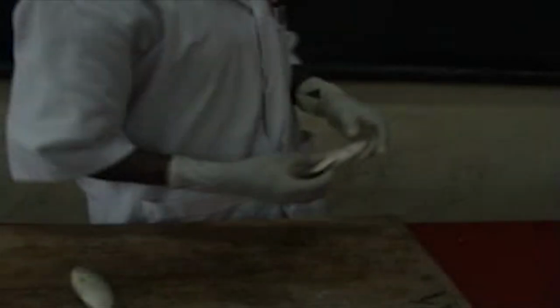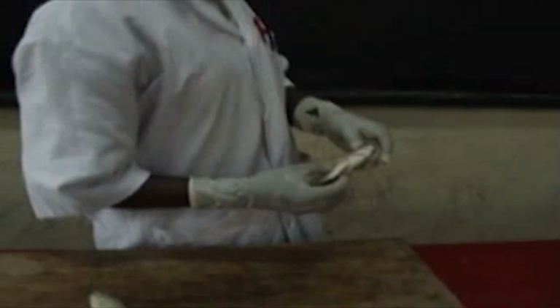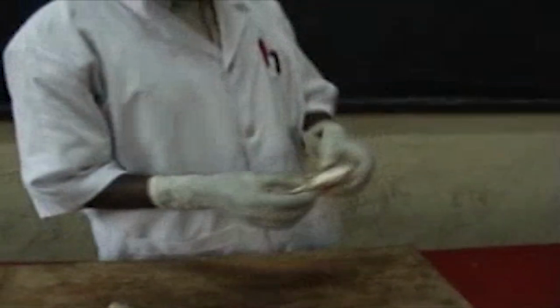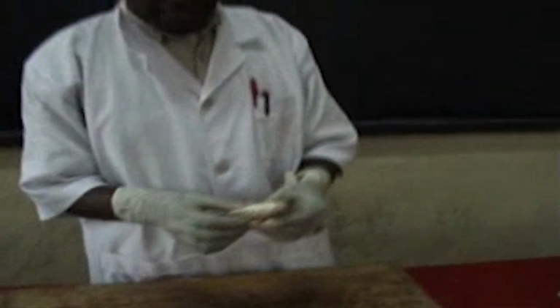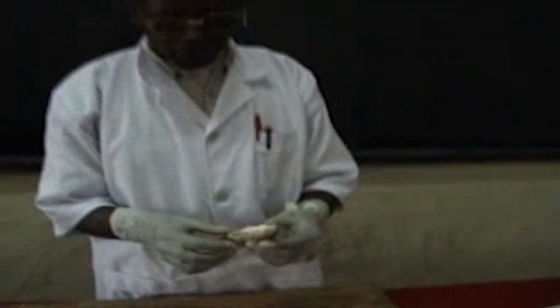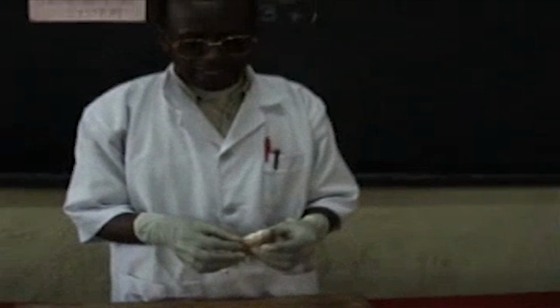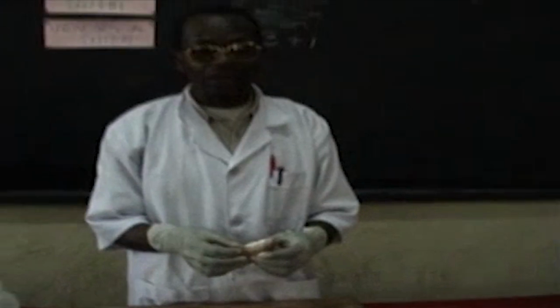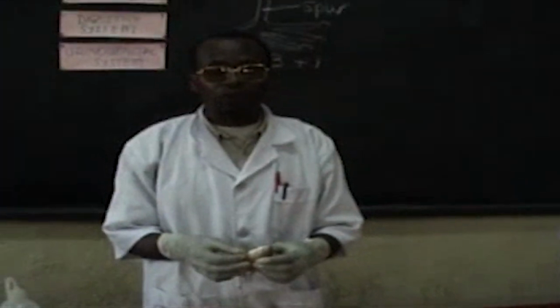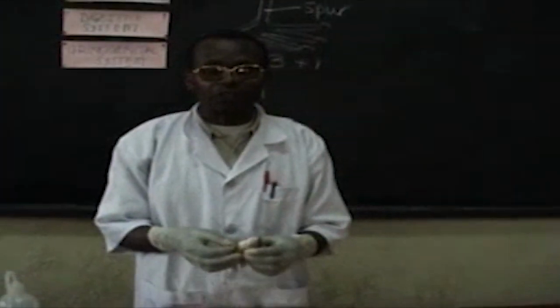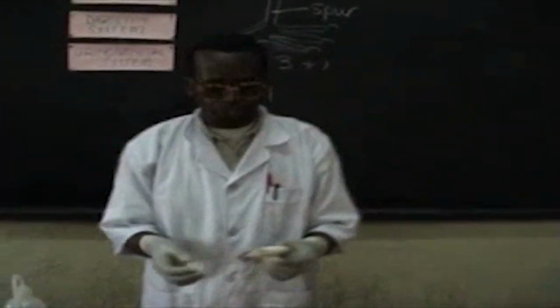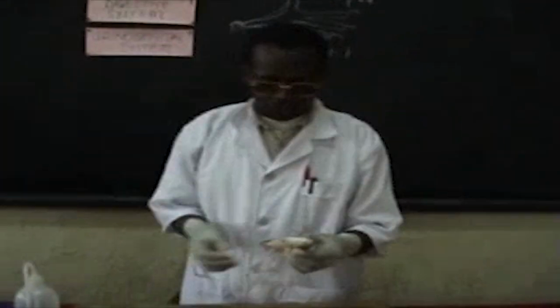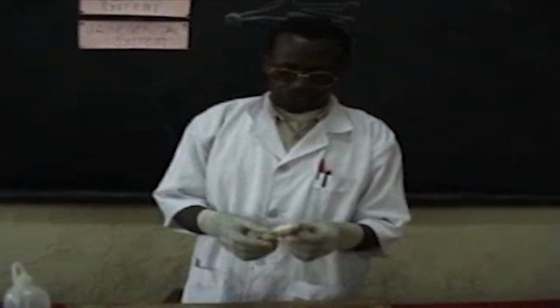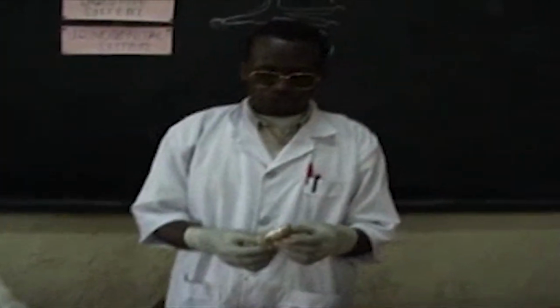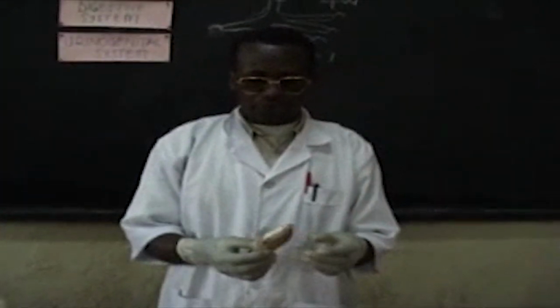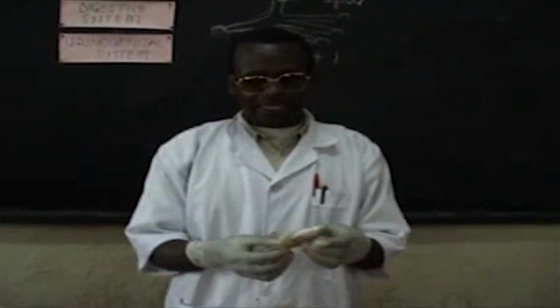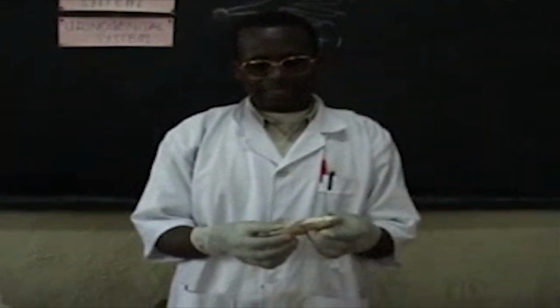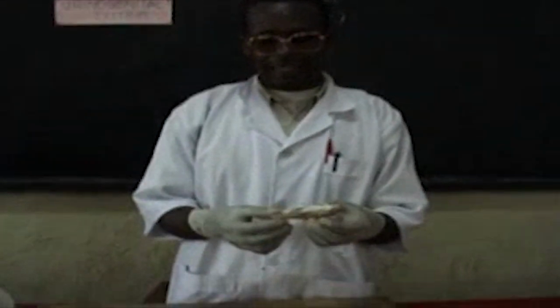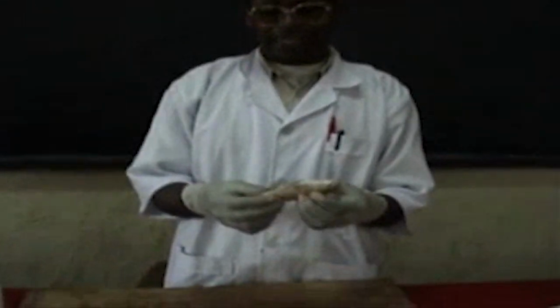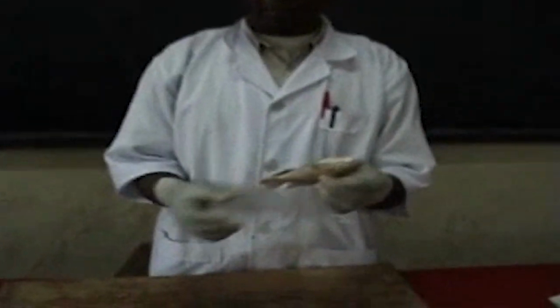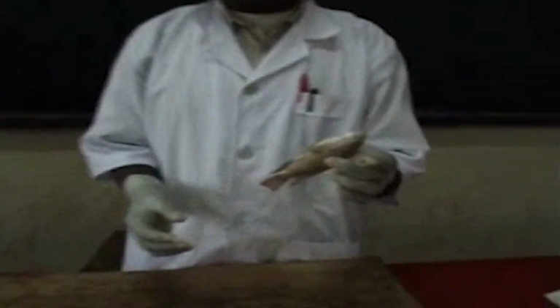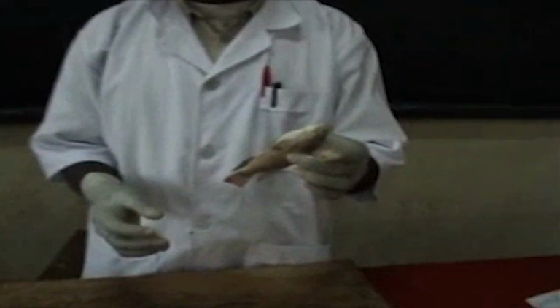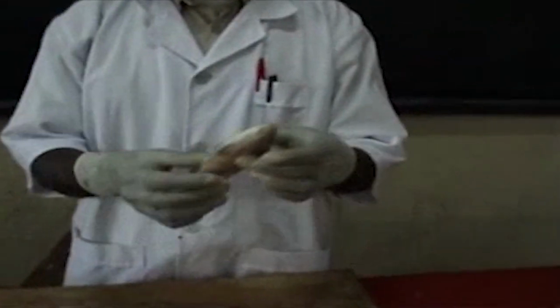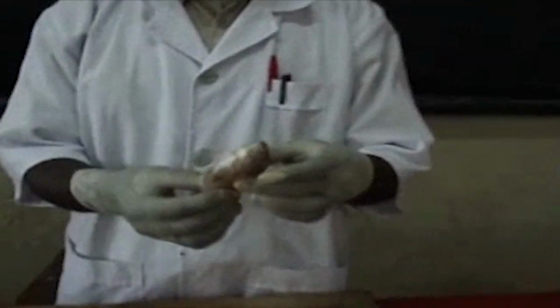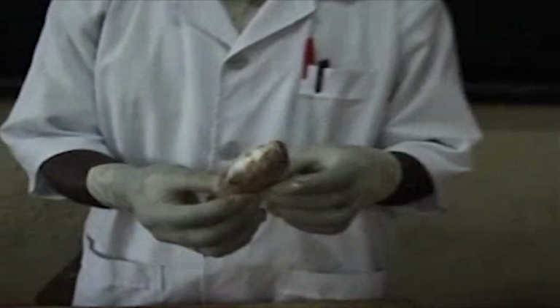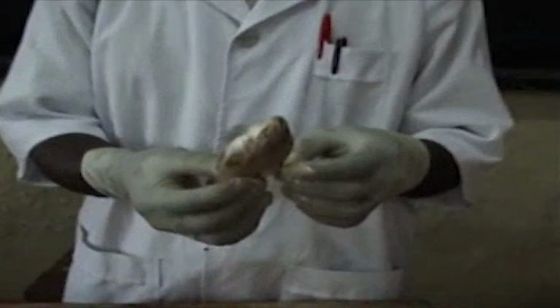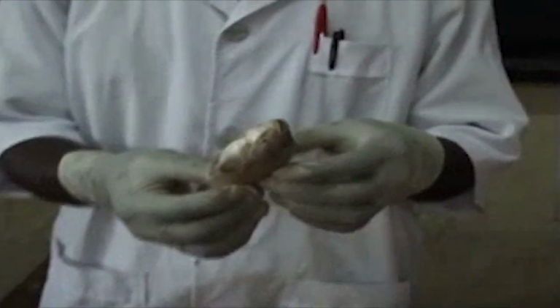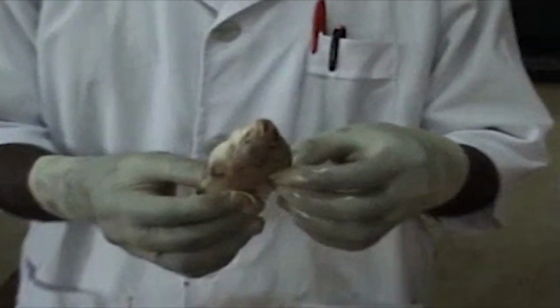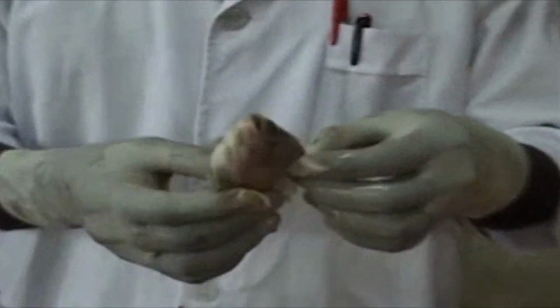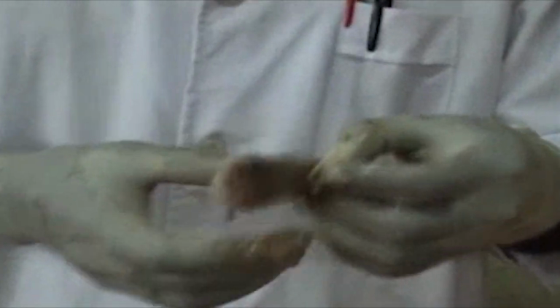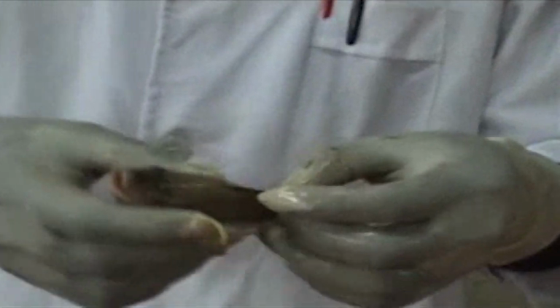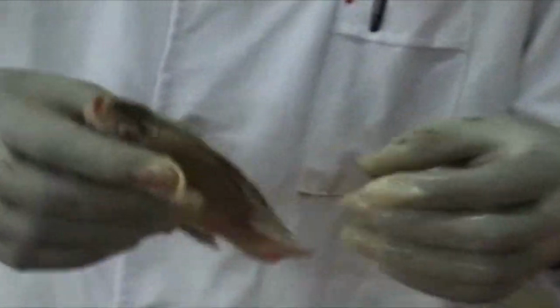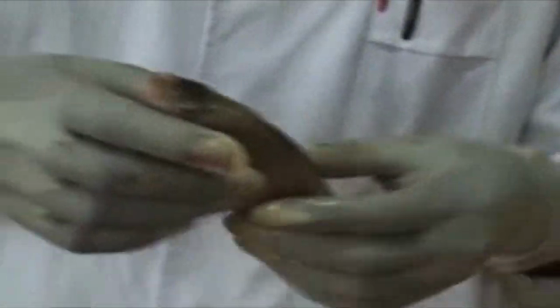The next dissection is that of the fish. This is a tilapia fish, the bony fish, which belongs to the class of osteichthyes.